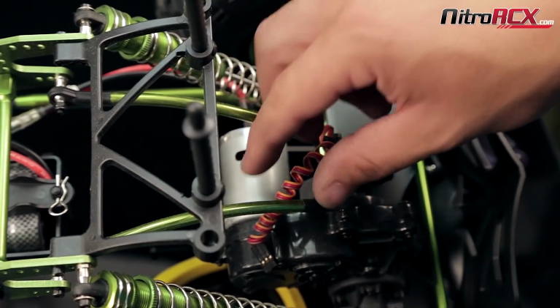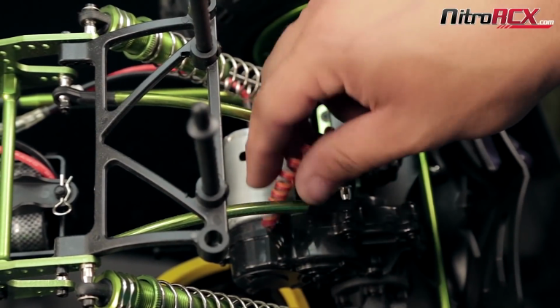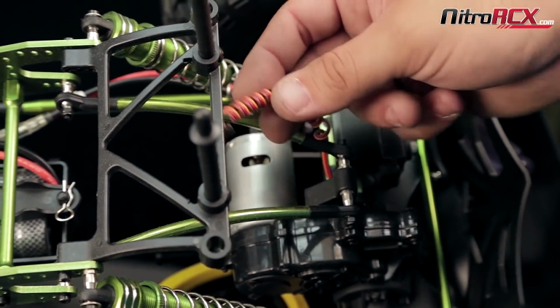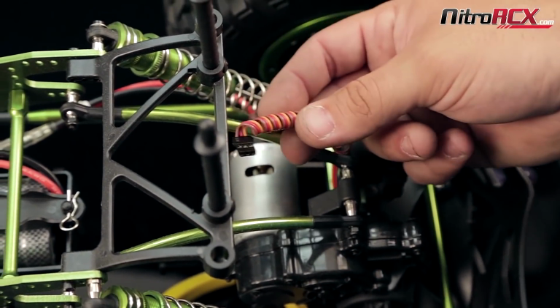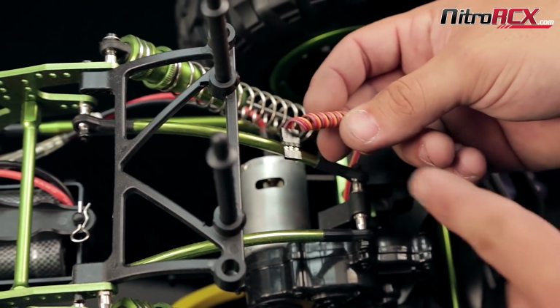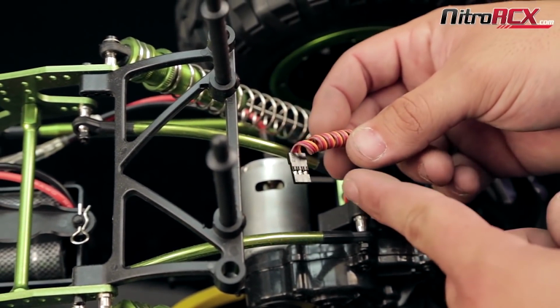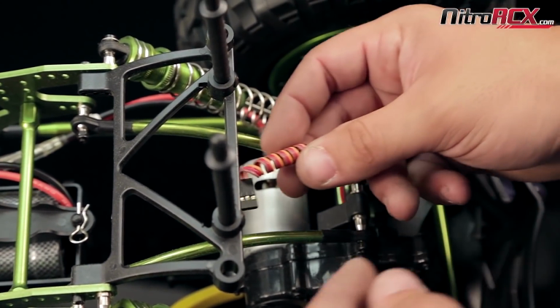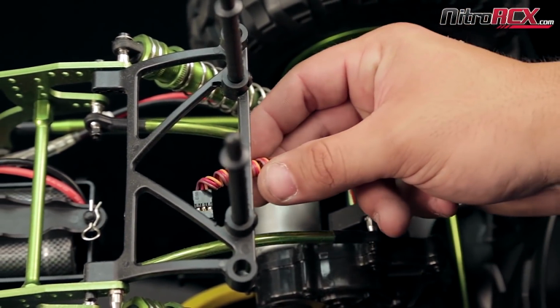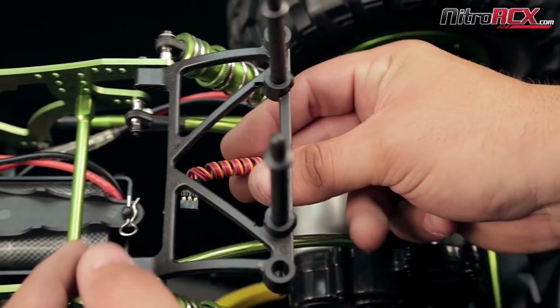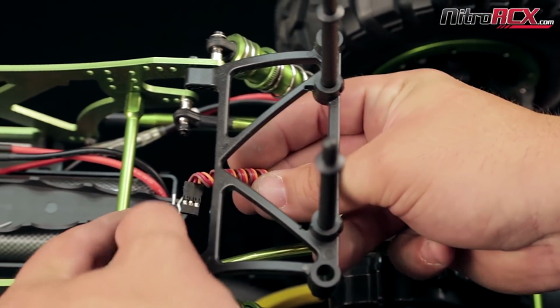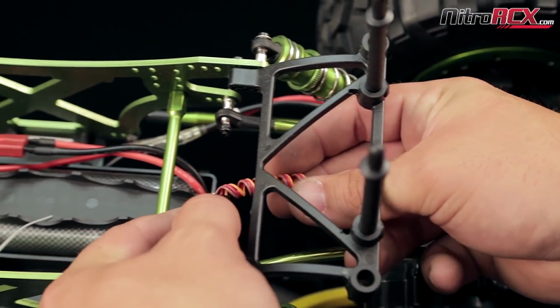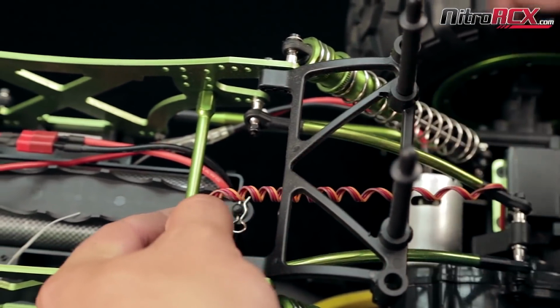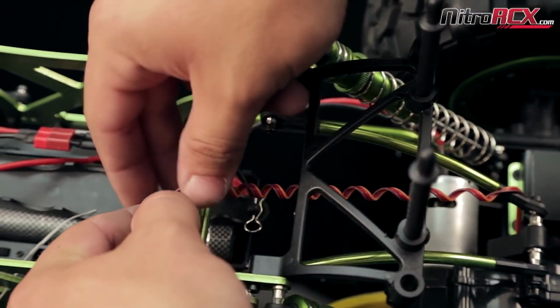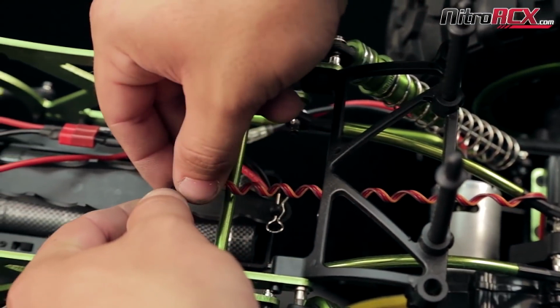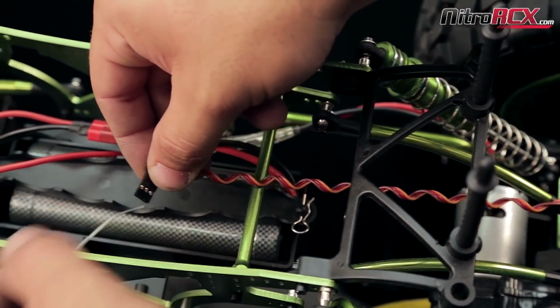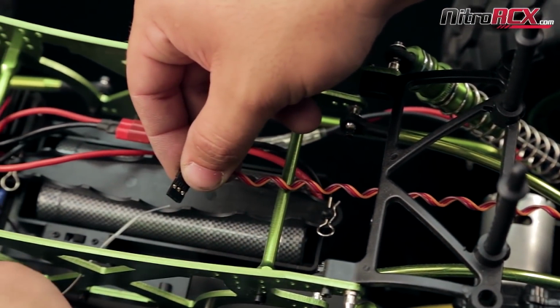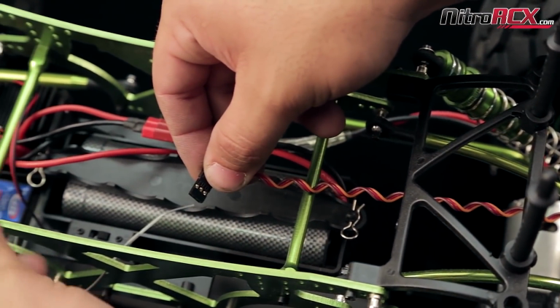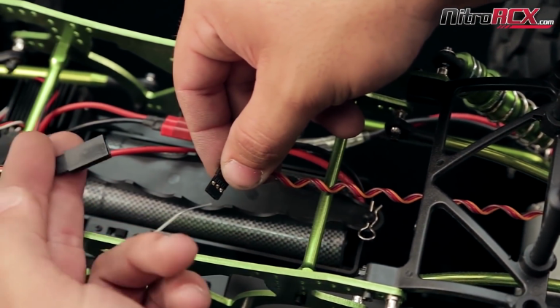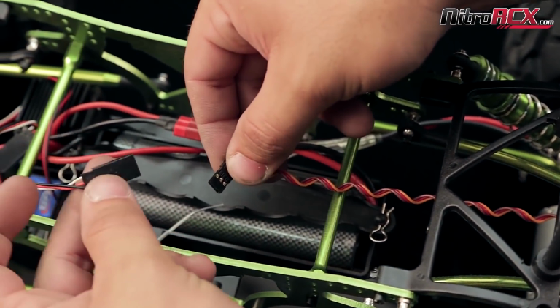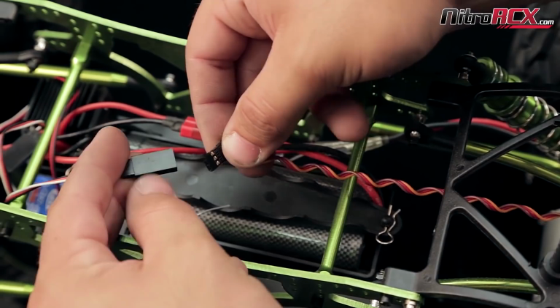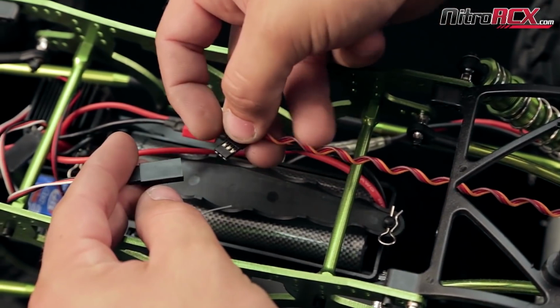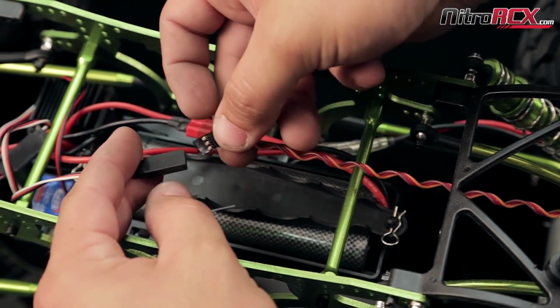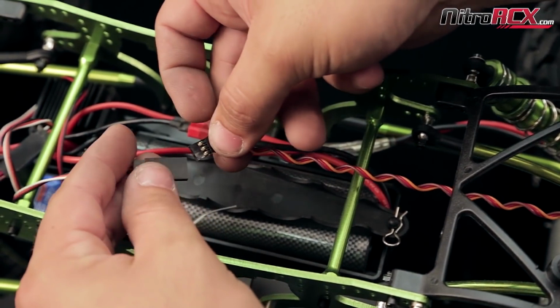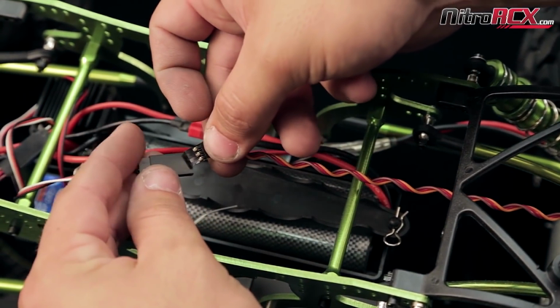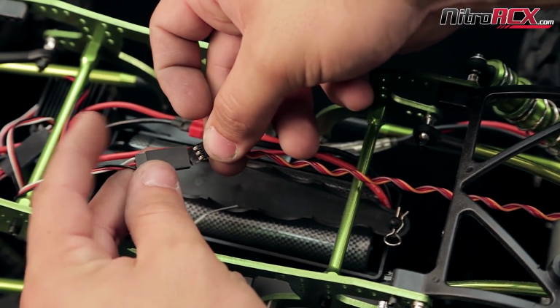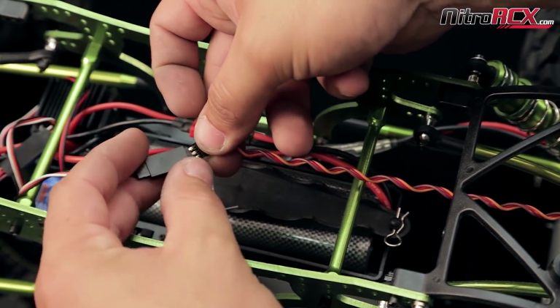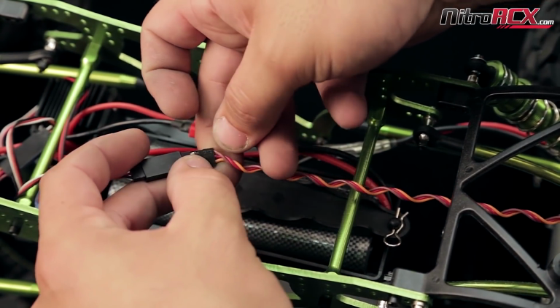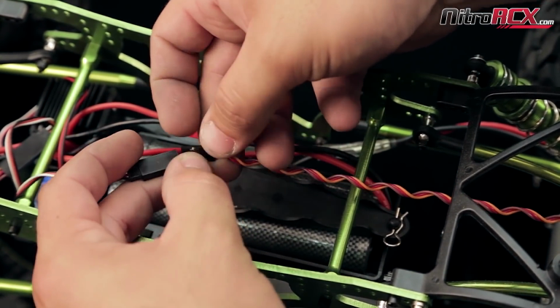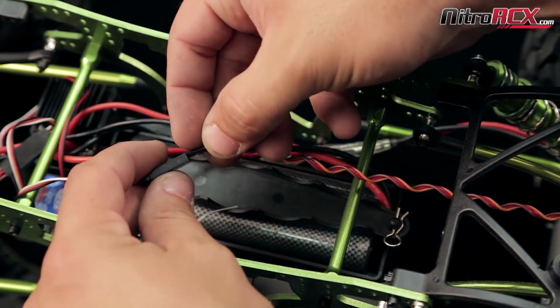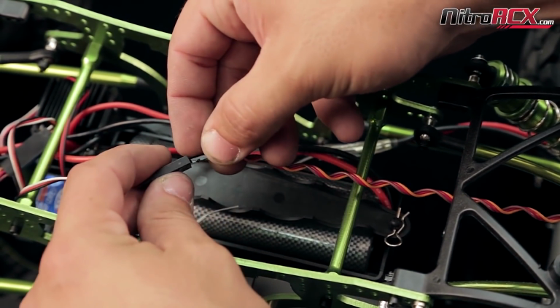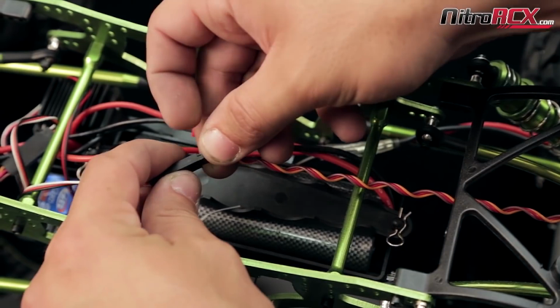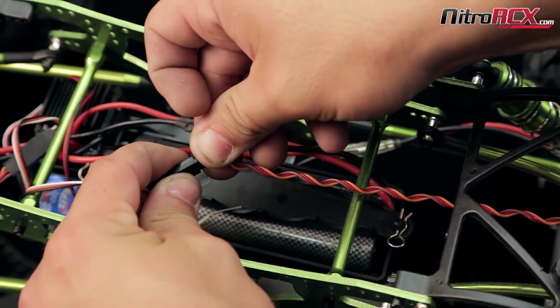Next you're going to take your rear servo wires and connect them to your Y harness, lining up the colors.